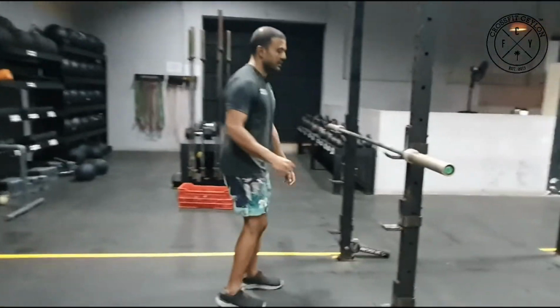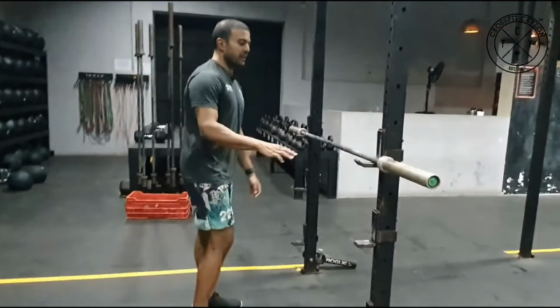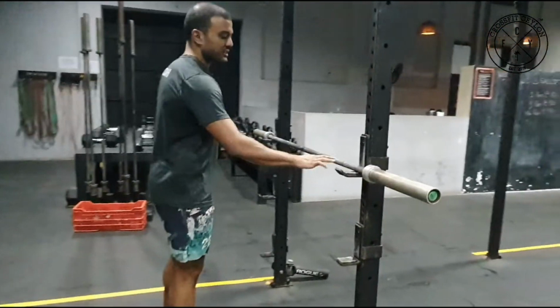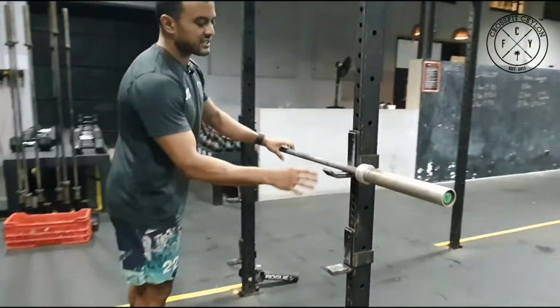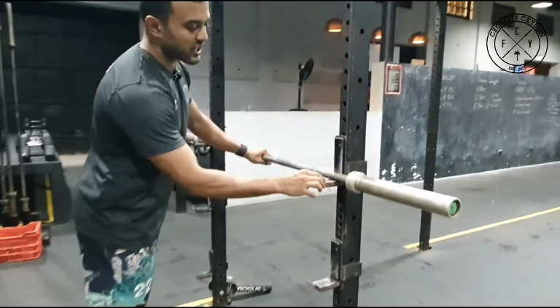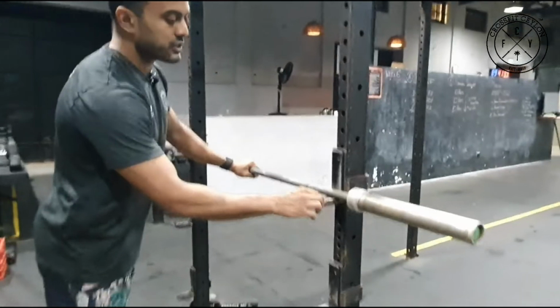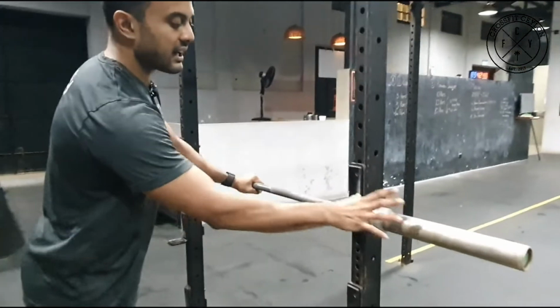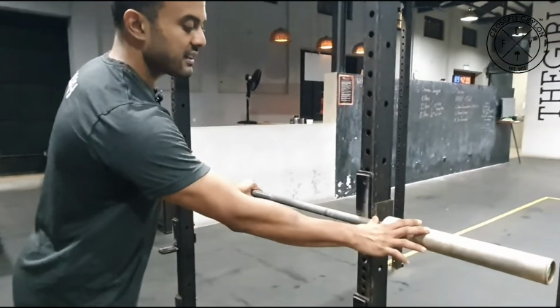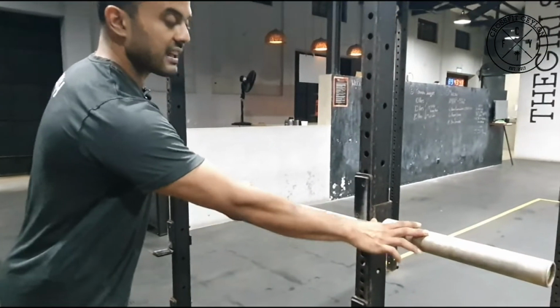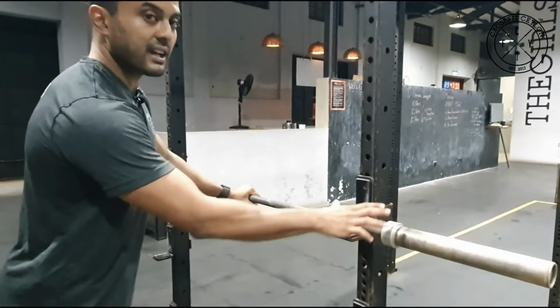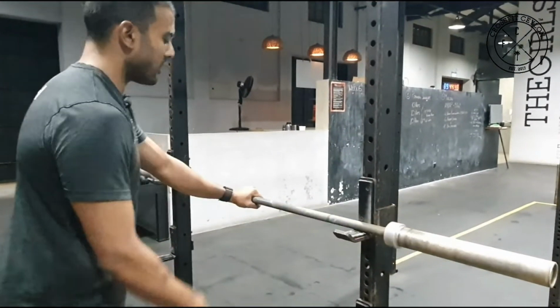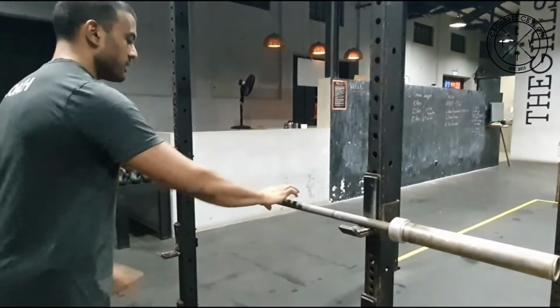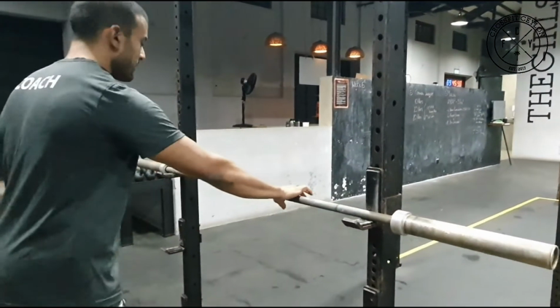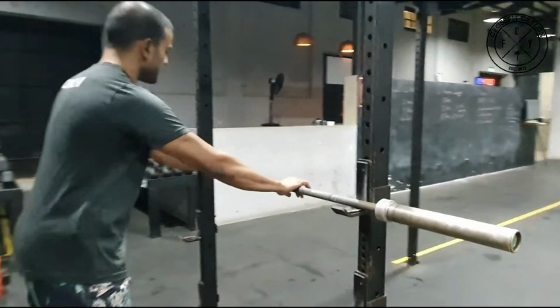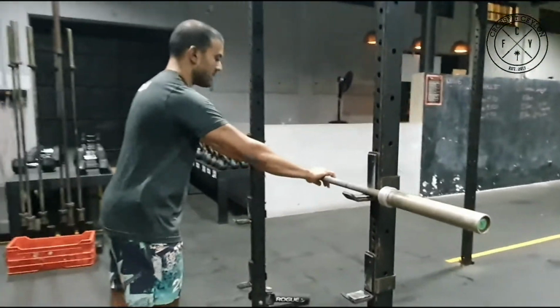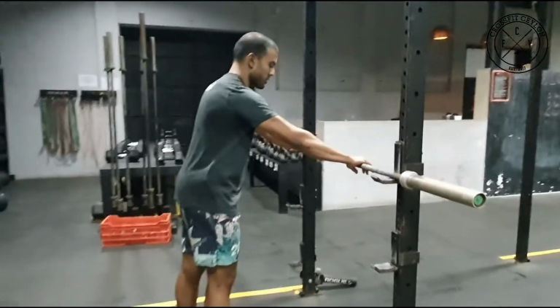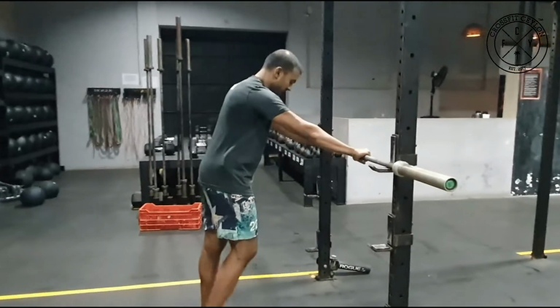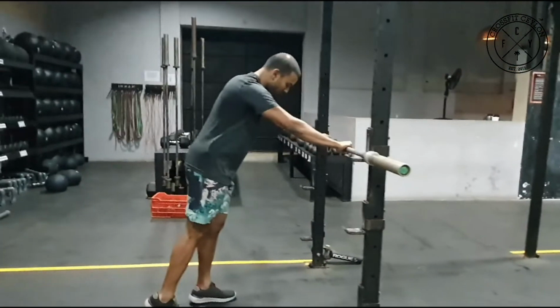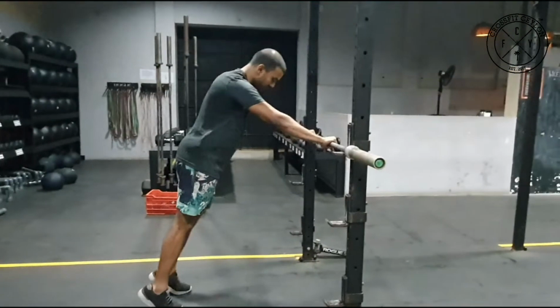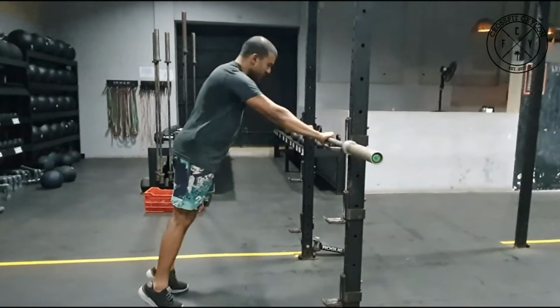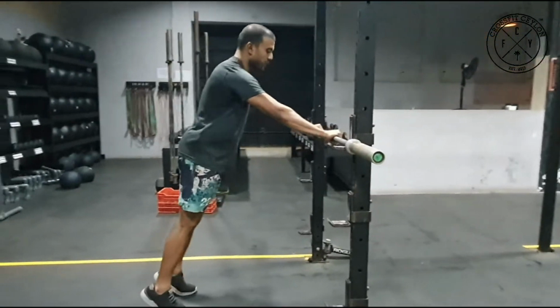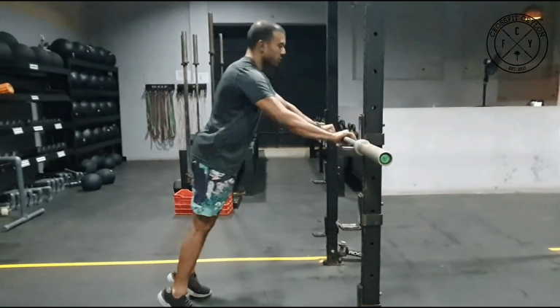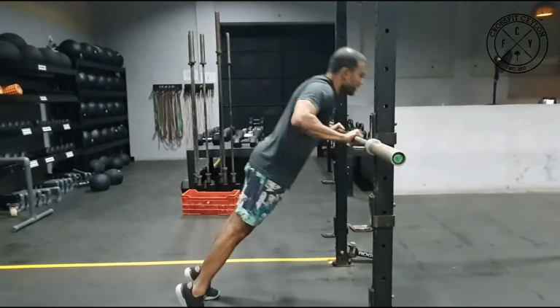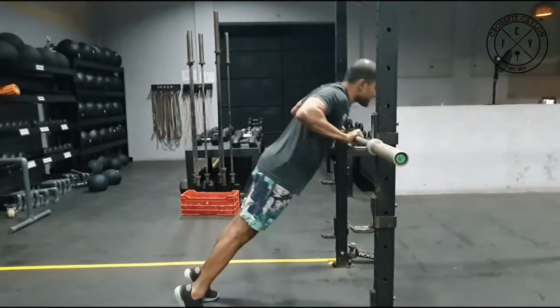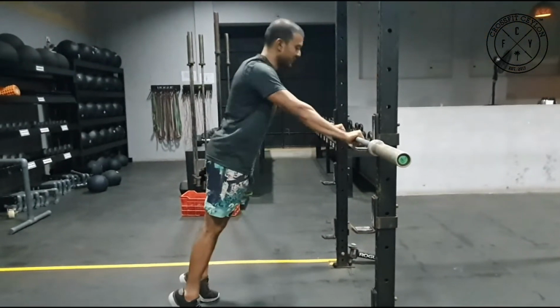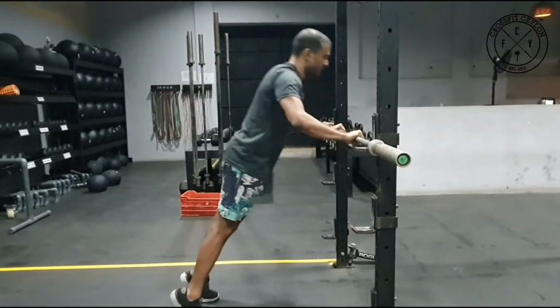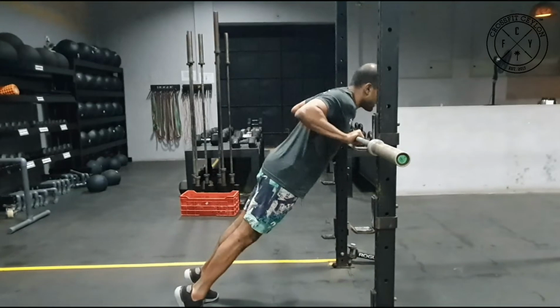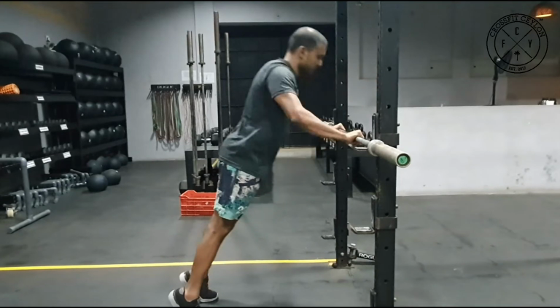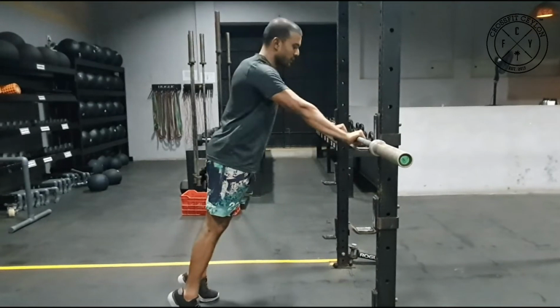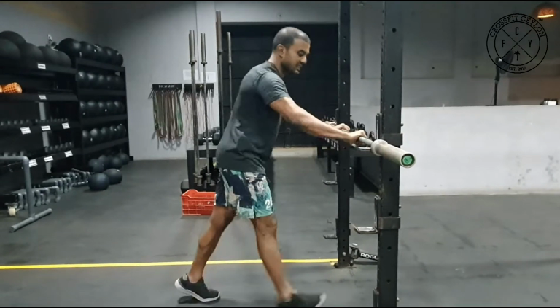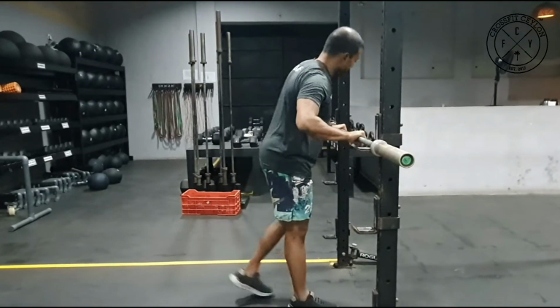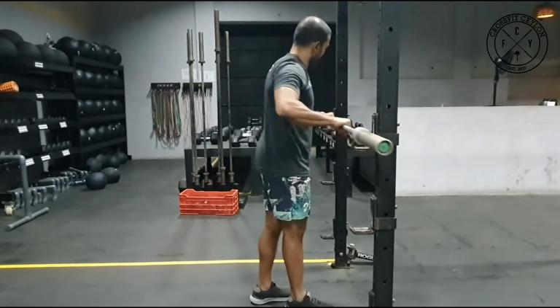As you can see, I've set this J-cup to a height that is pretty high. All I'm going to do is set up with my hands slightly outside my shoulders, get on my tiptoes, and do what looks and feels like a push-up. Once it's easy, I'm going to progress it lower.